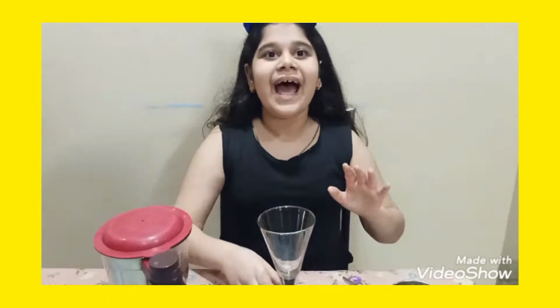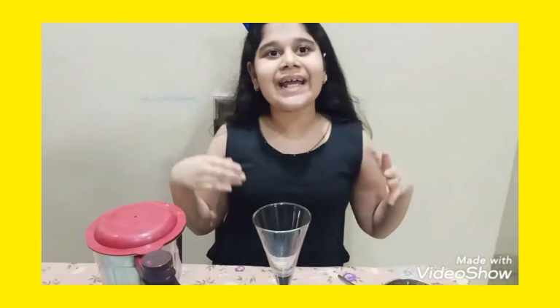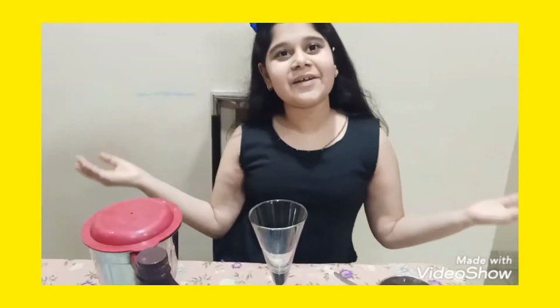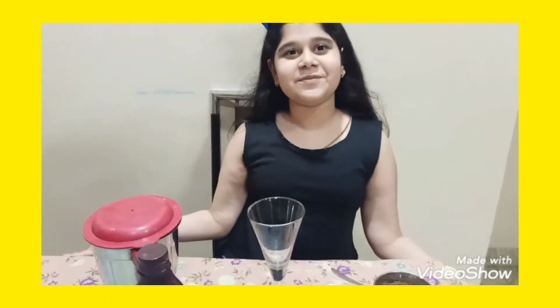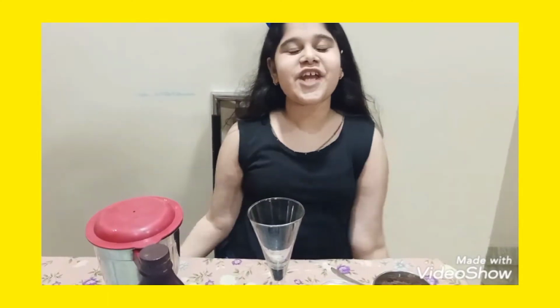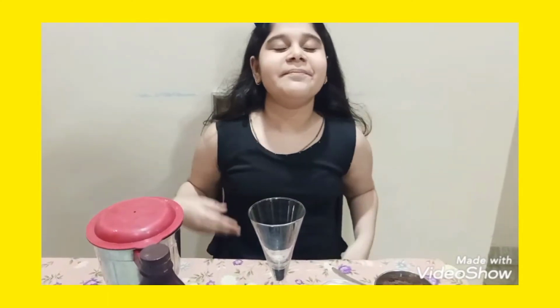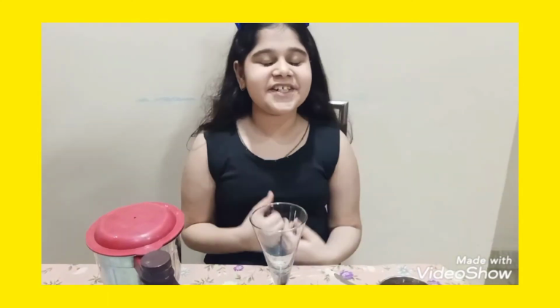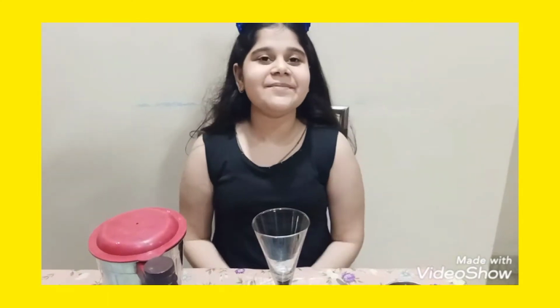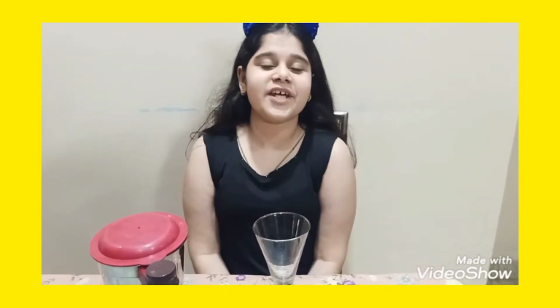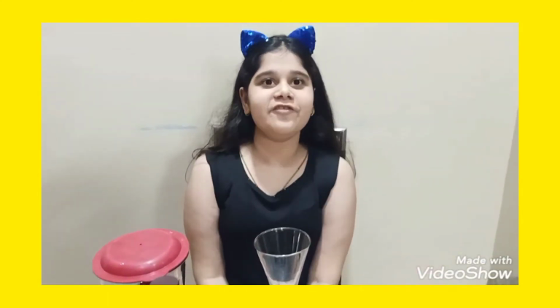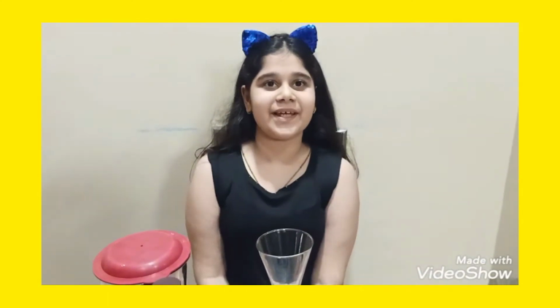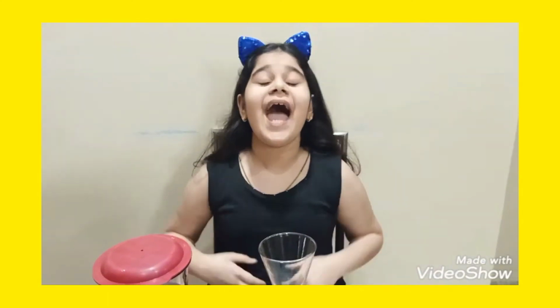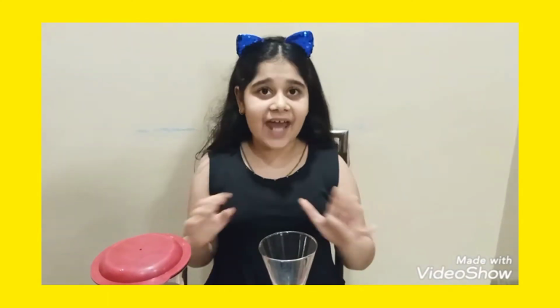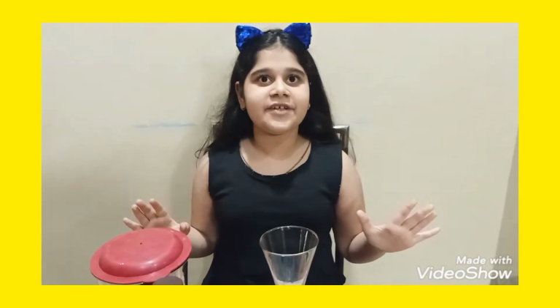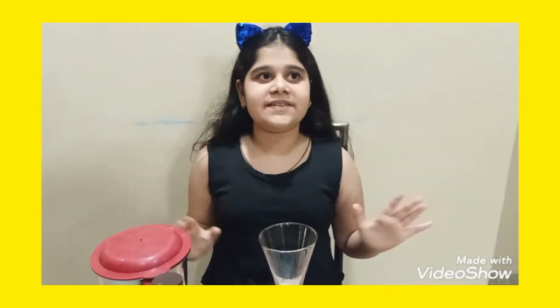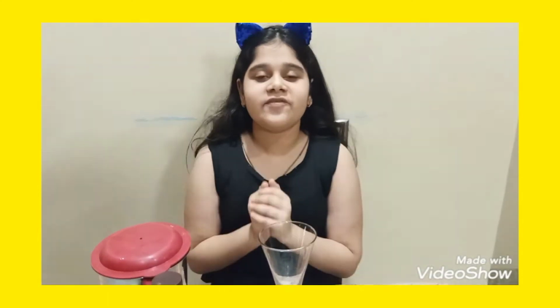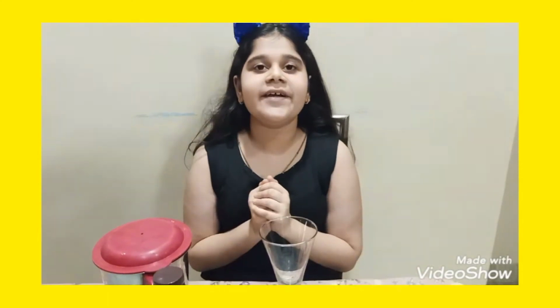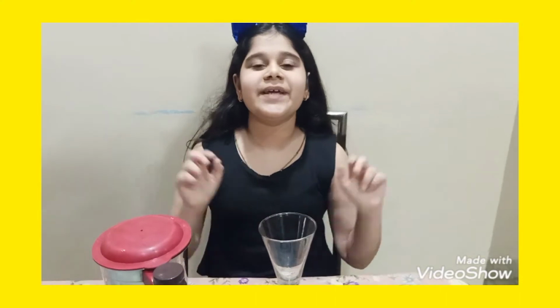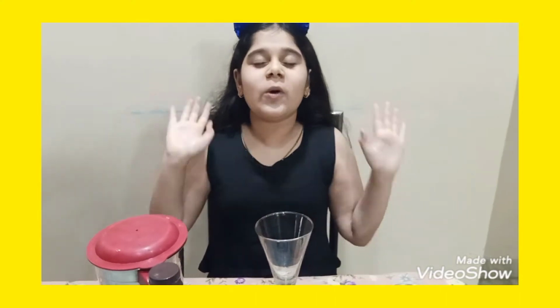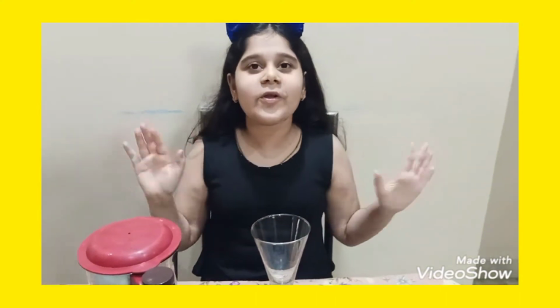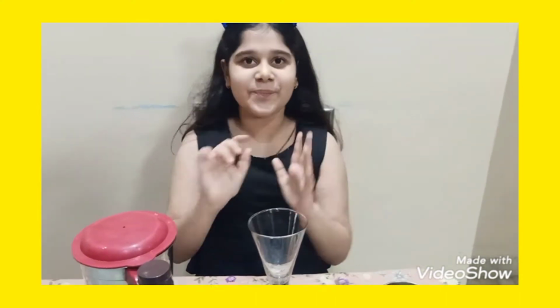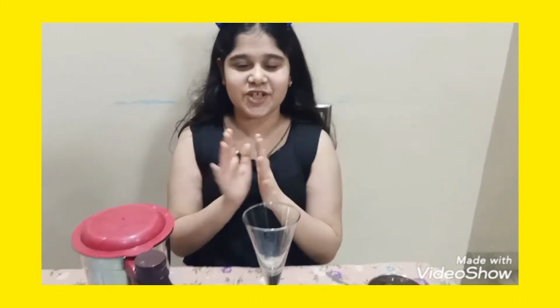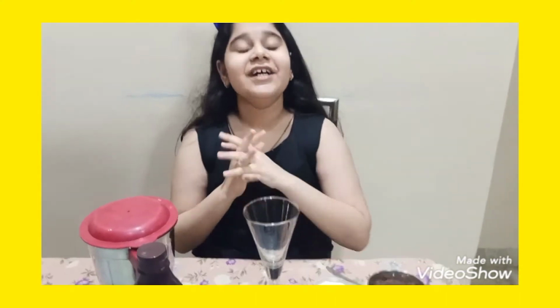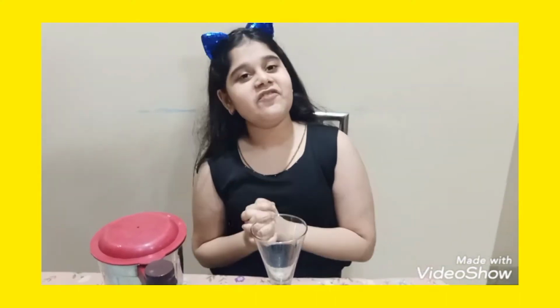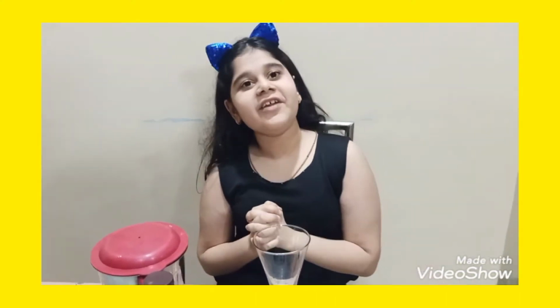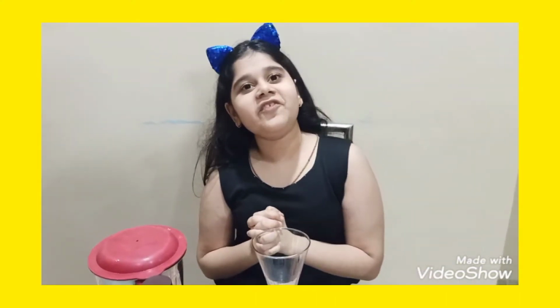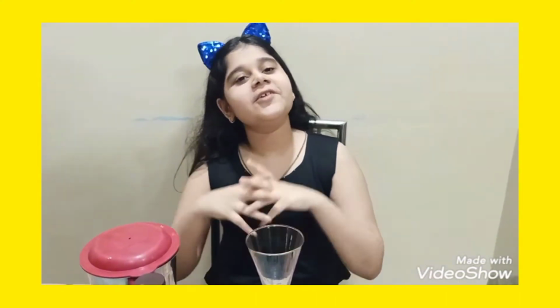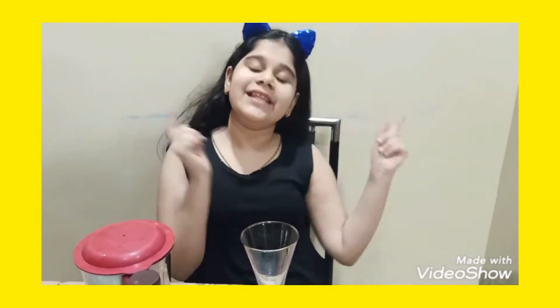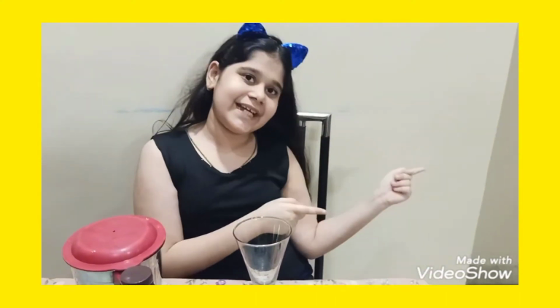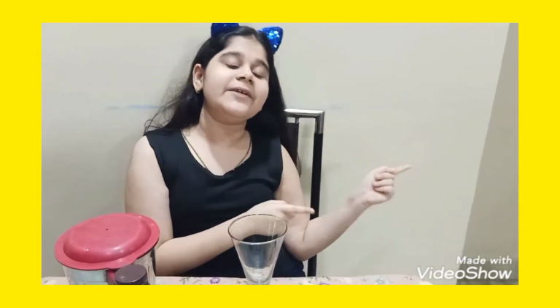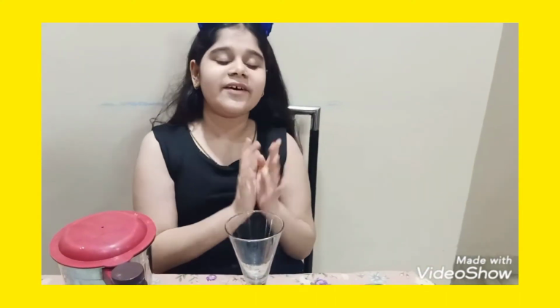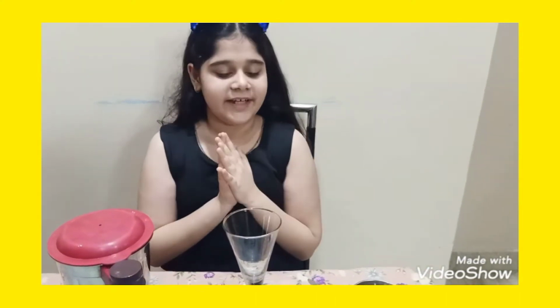Hi guys, welcome back to my channel. My channel is Shaniaya from Makya. For today's video we are going to make an Oreo milkshake. So without any further ado, let's get into the video.